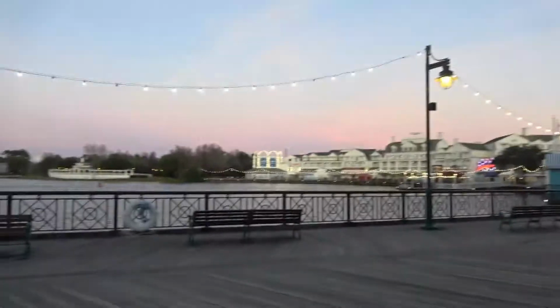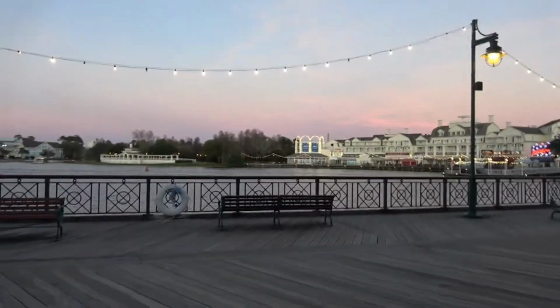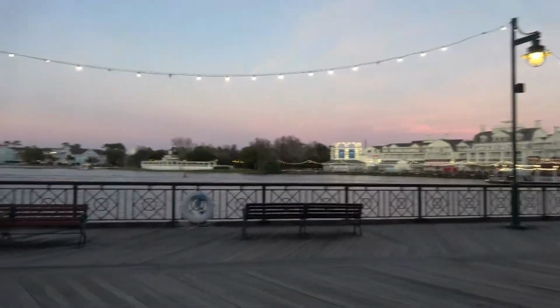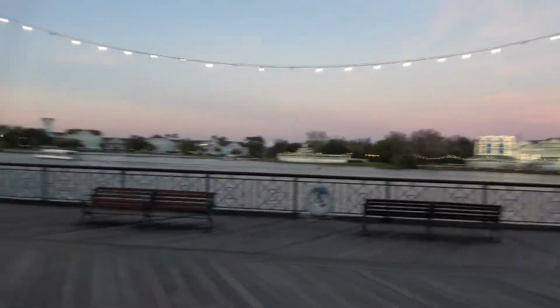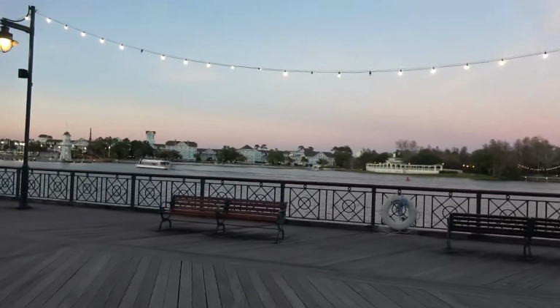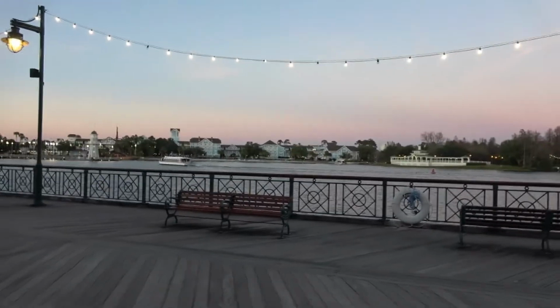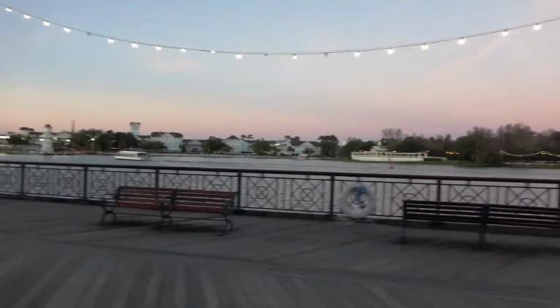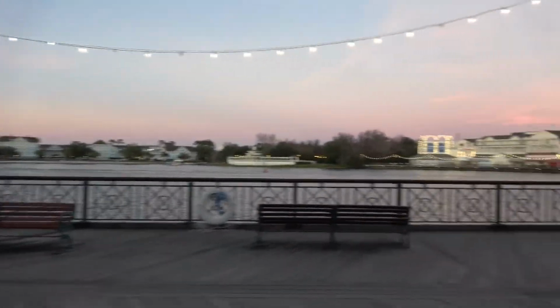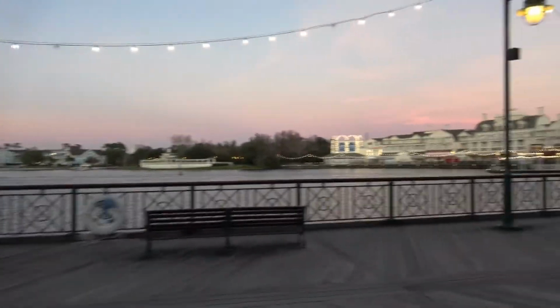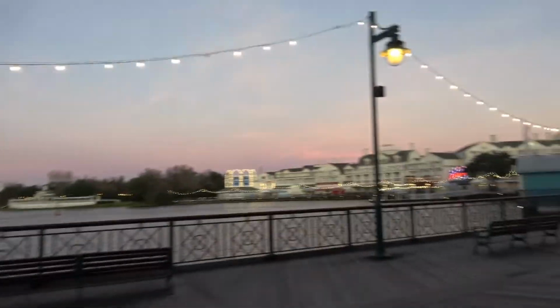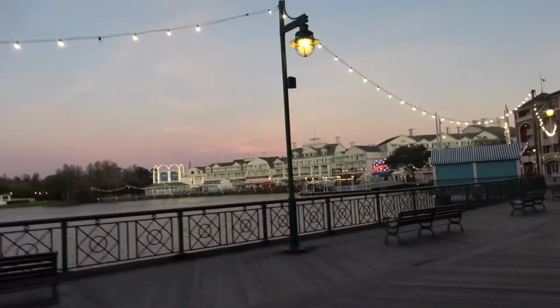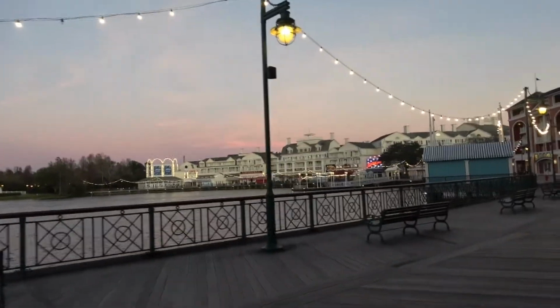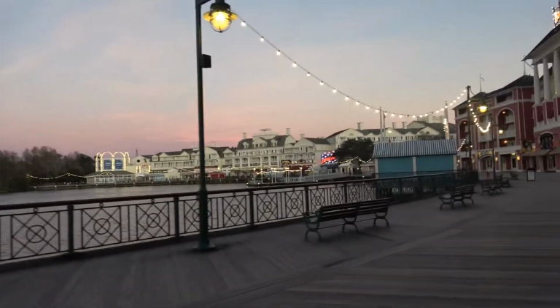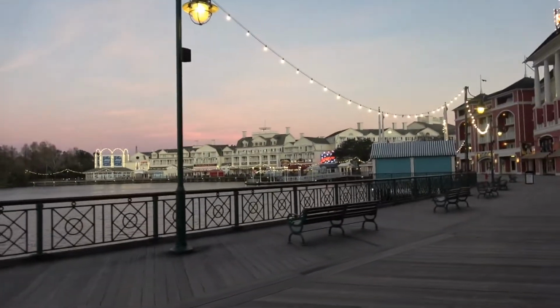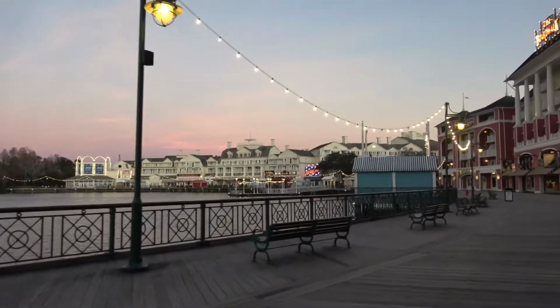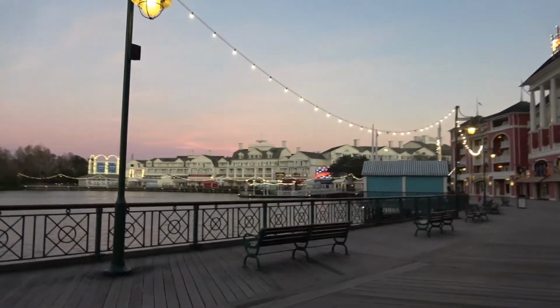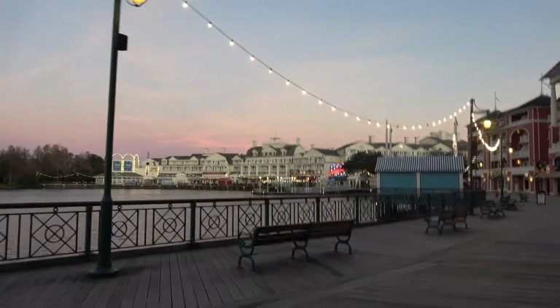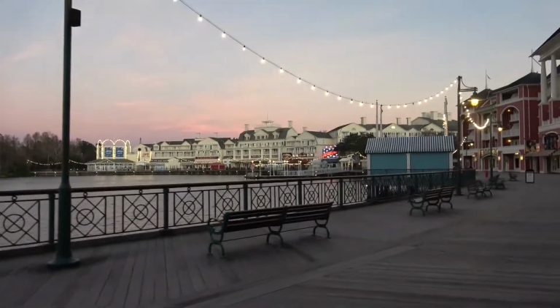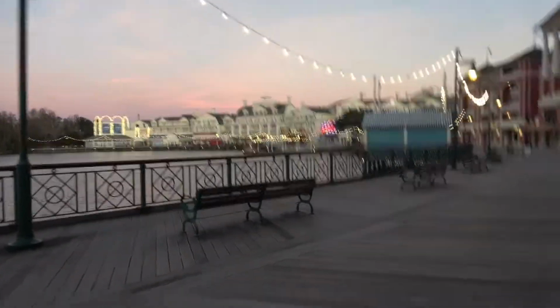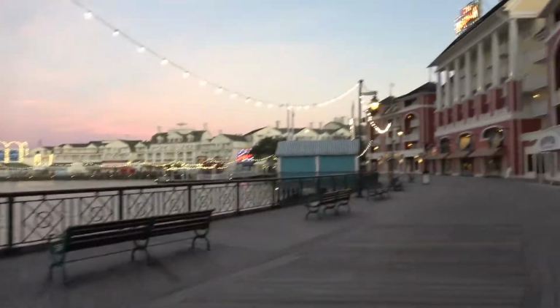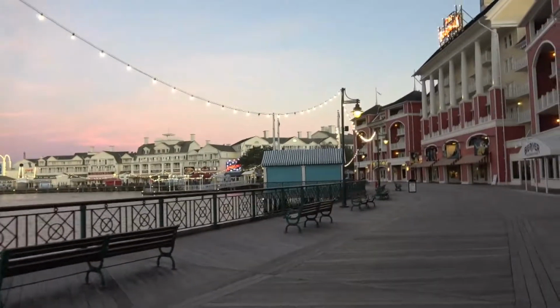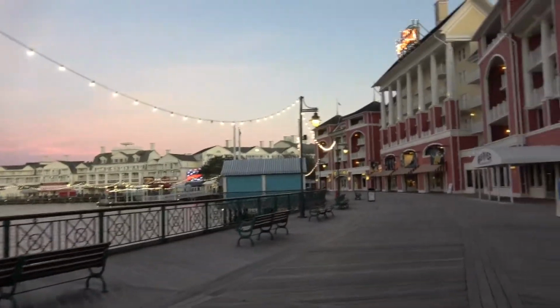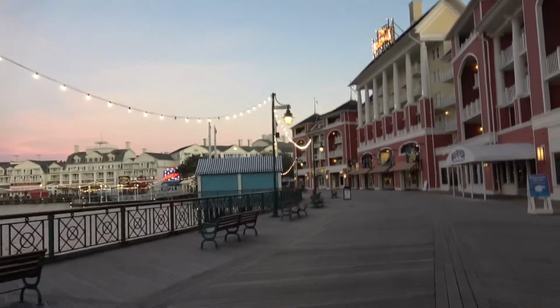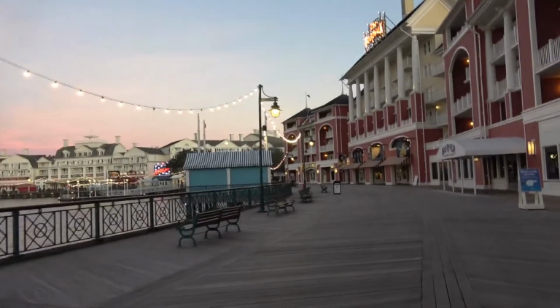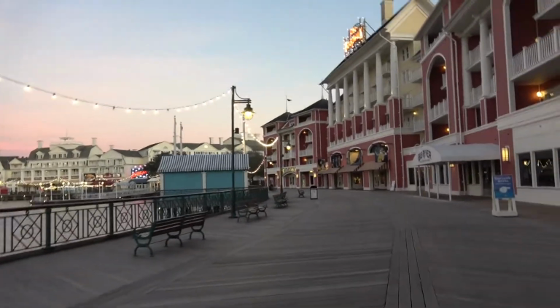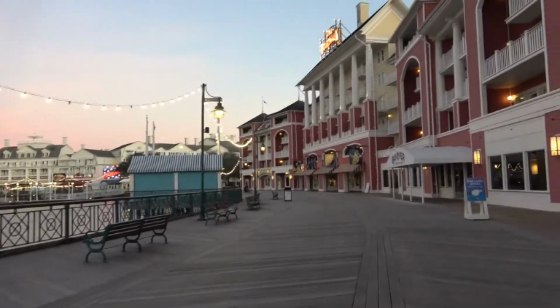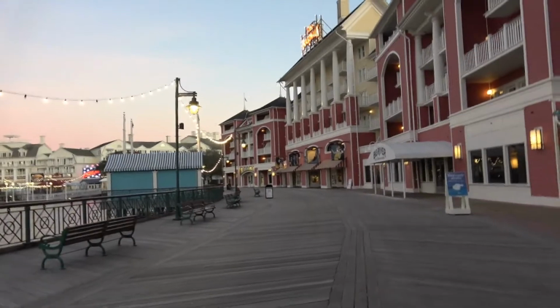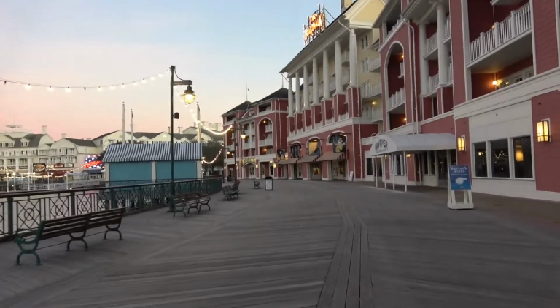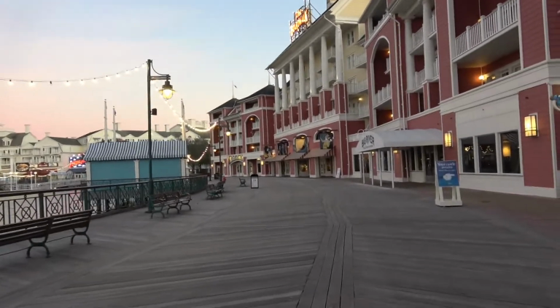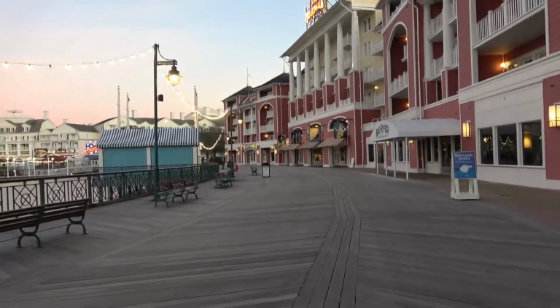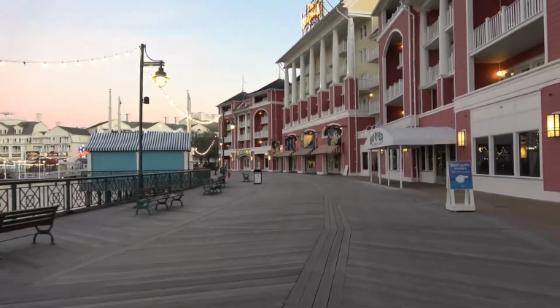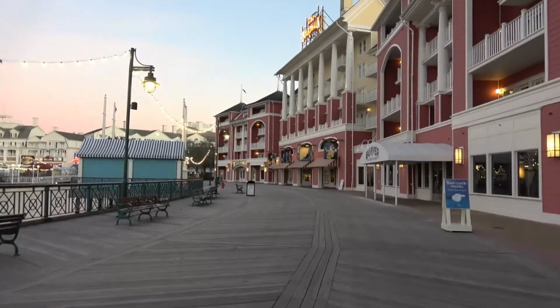How beautiful the boardwalk is tonight — it's cold, it's really cold, but the boardwalk is just so beautiful. We love staying here, we just love it. Very nice.